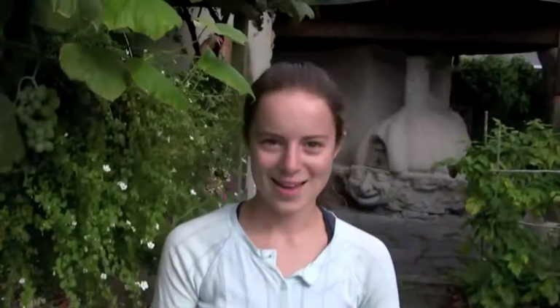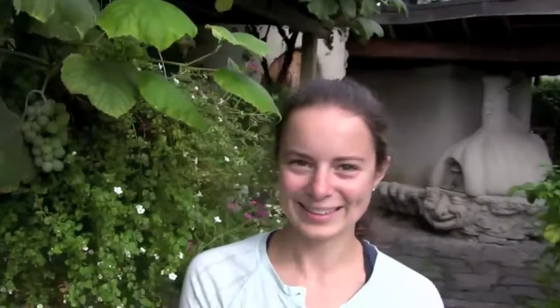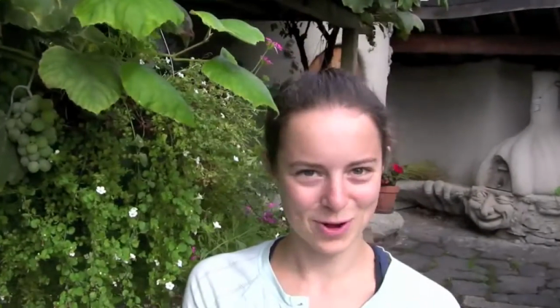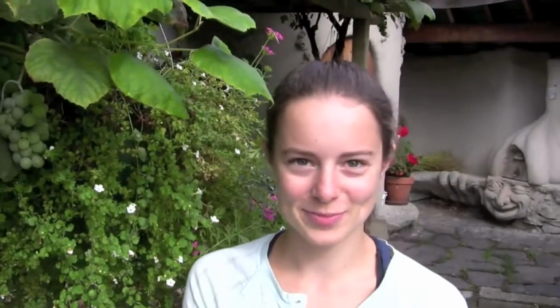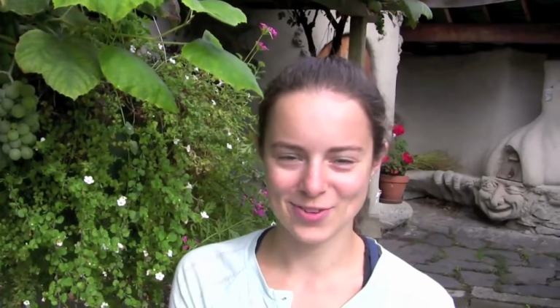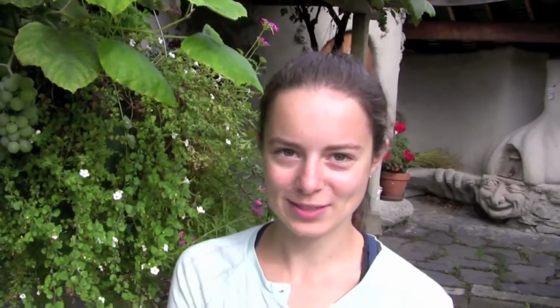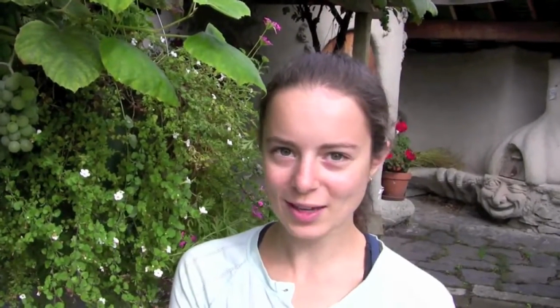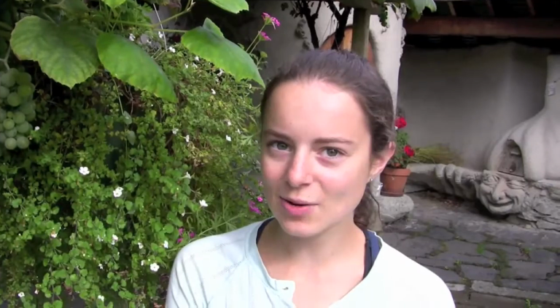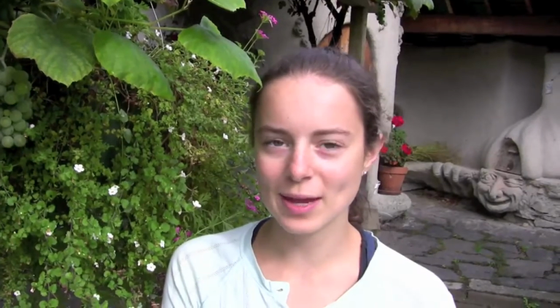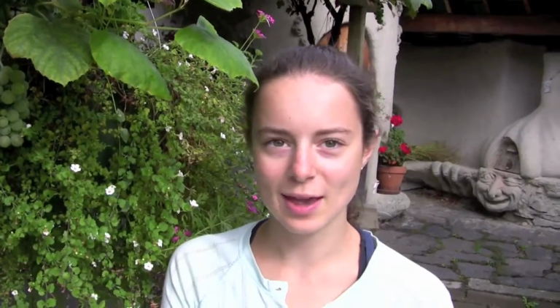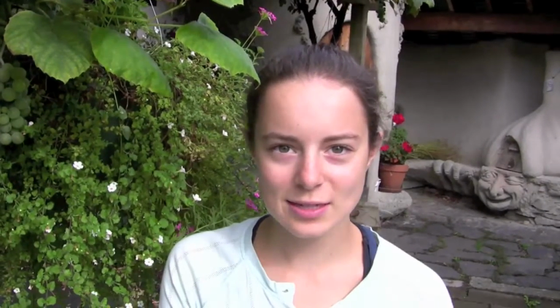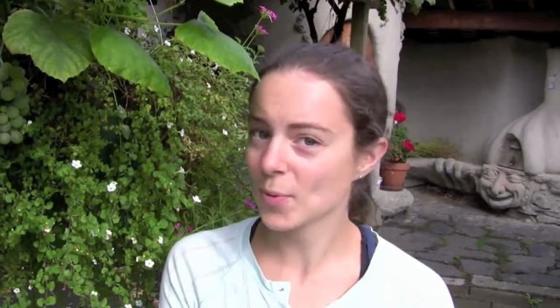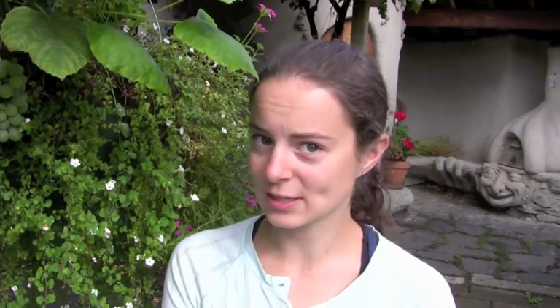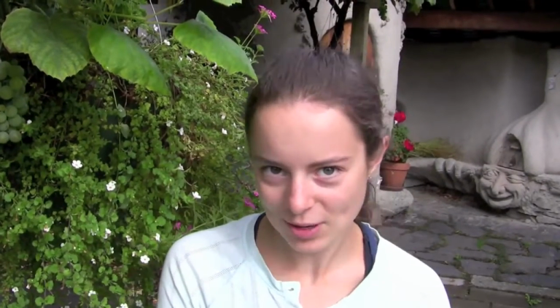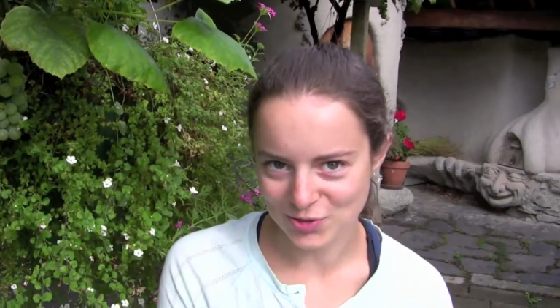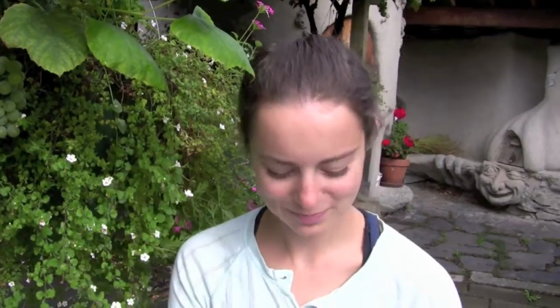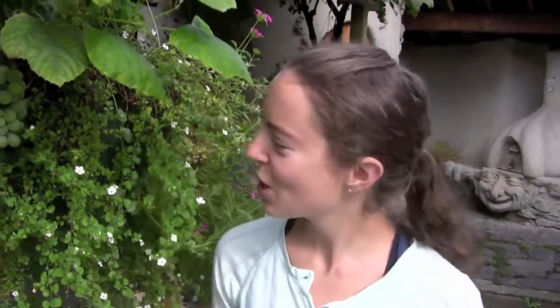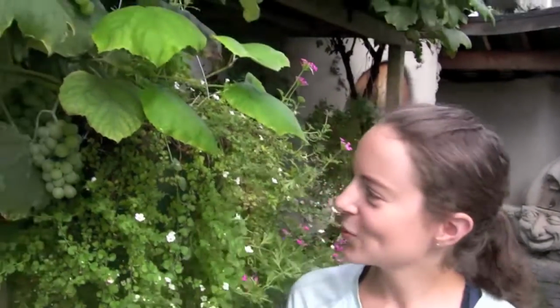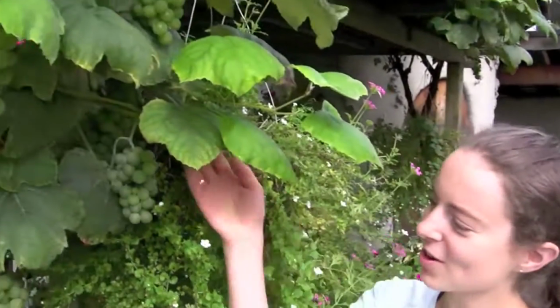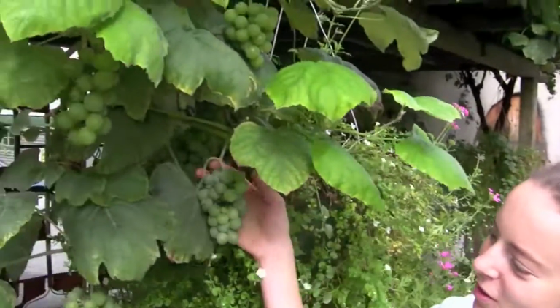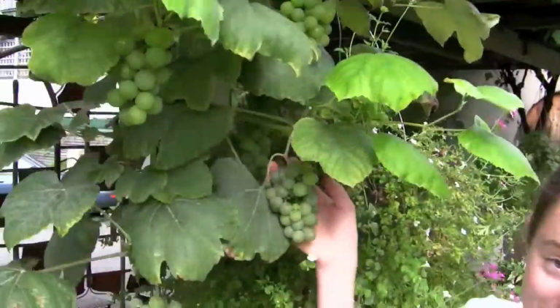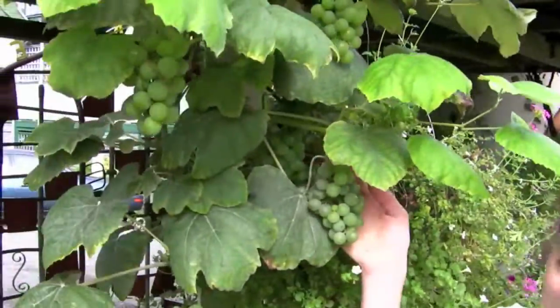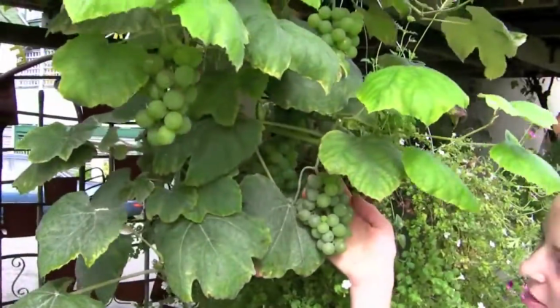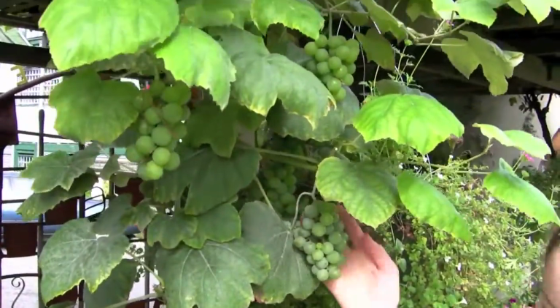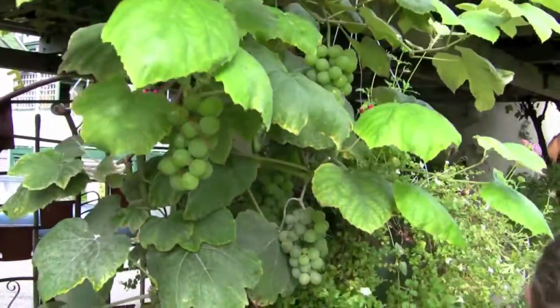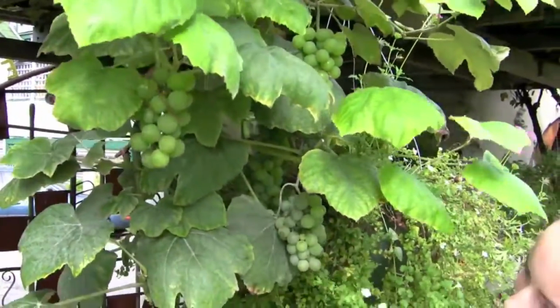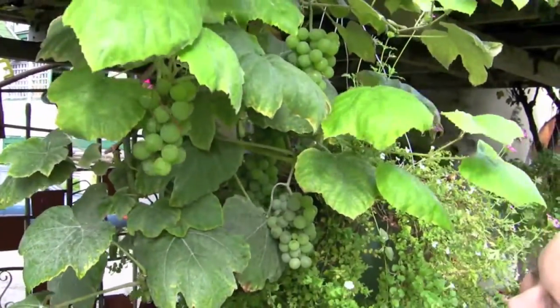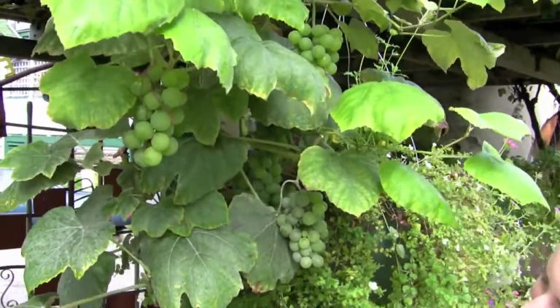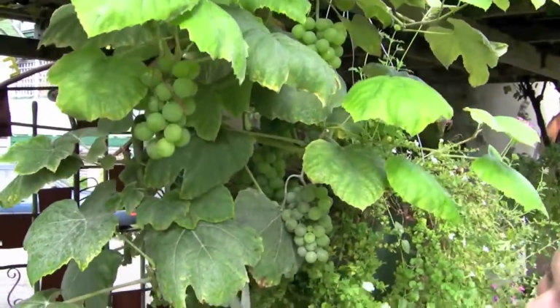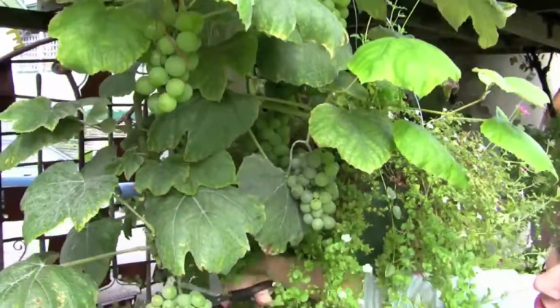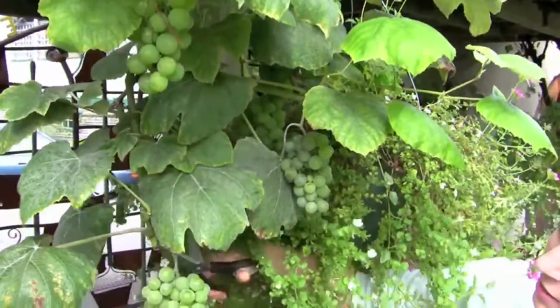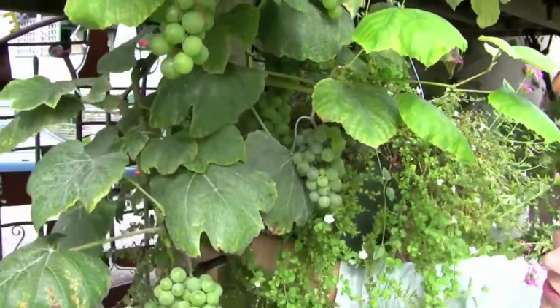Hi, this is Bronwyn from City Farmer TV, and today we are making City Farmer Pressings grape juice. We will start with our lovely grapes here at the garden, and we'll harvest some of them.